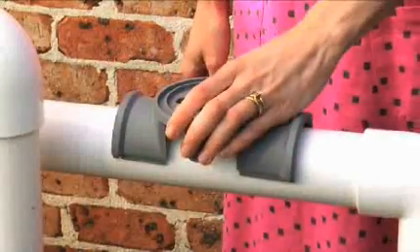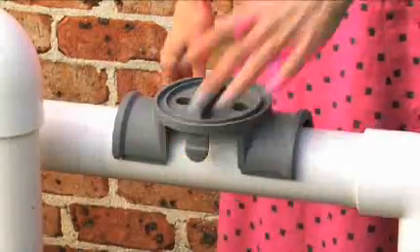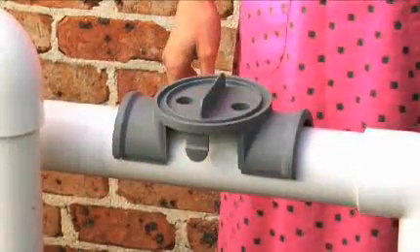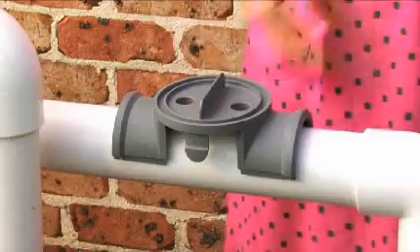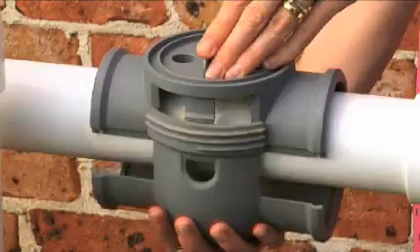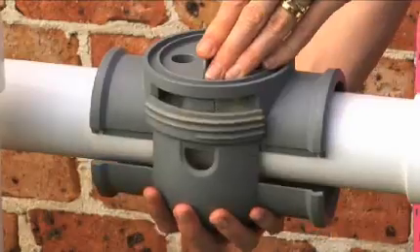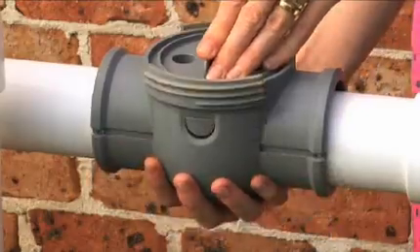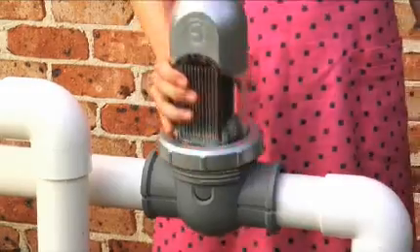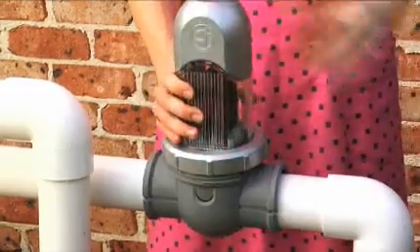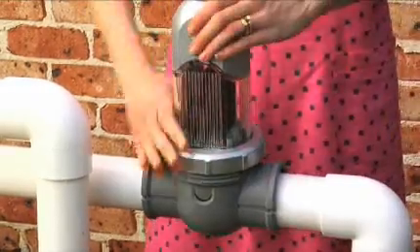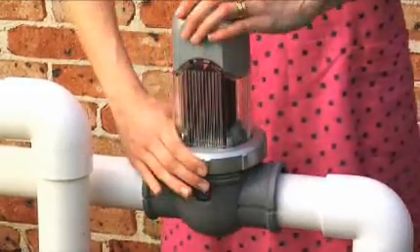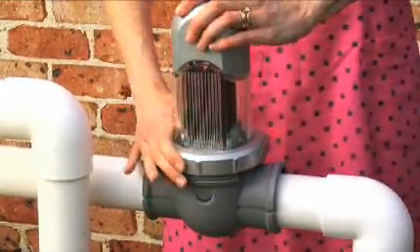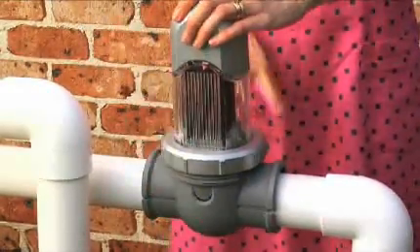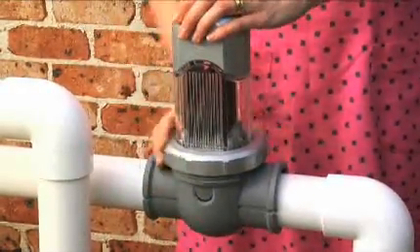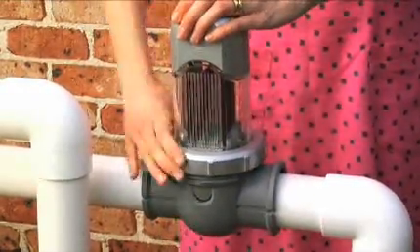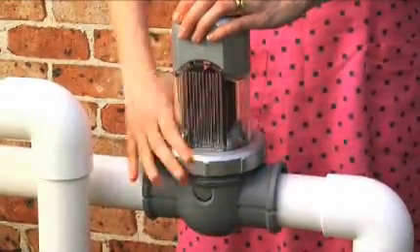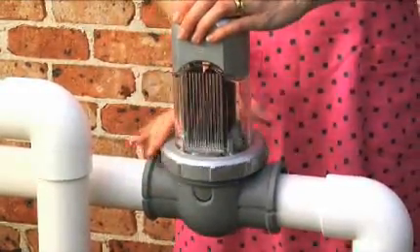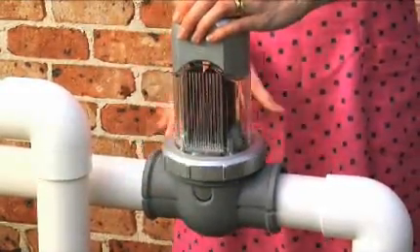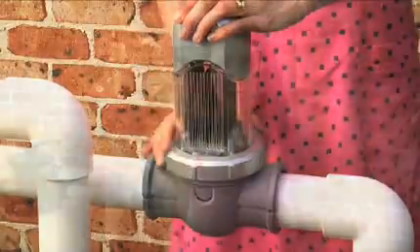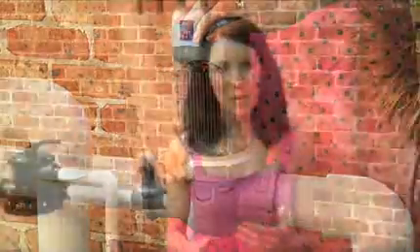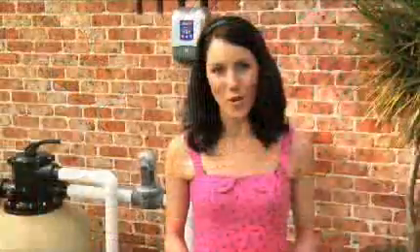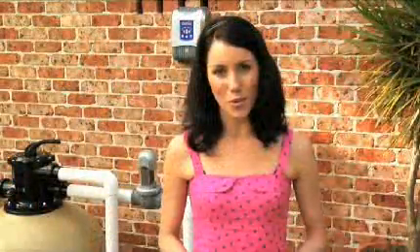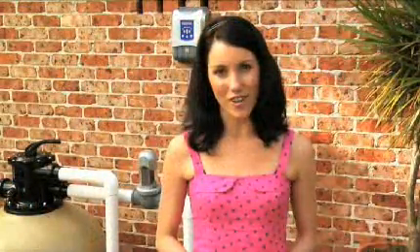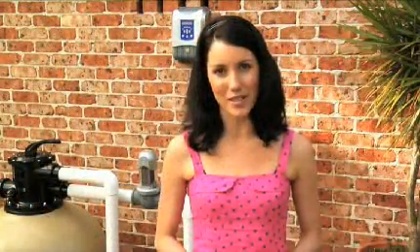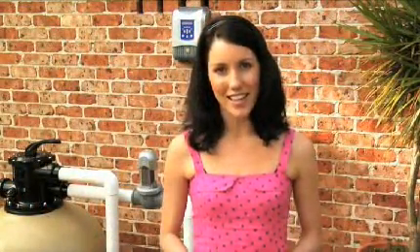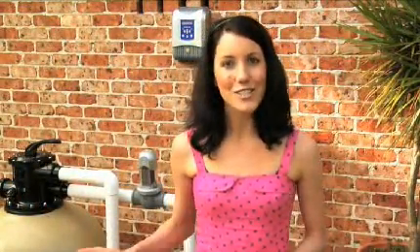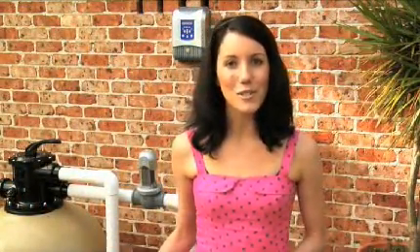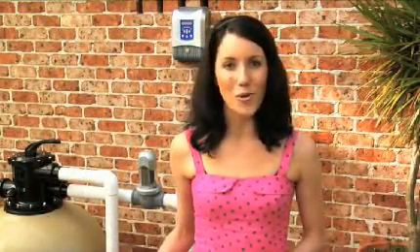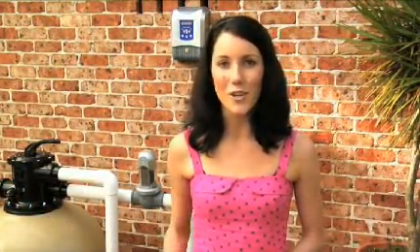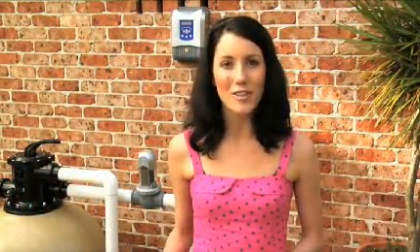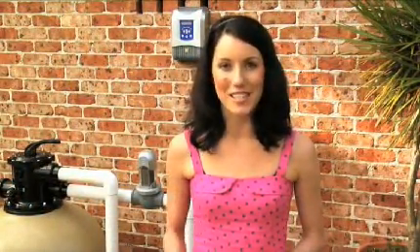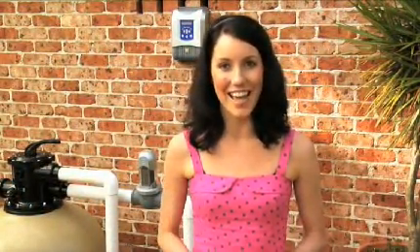The stylish and compact design is unlike any other chlorinator on the market, meaning it won't look out of place in even the most modern pool environment. It's so small, you won't even notice it's there.